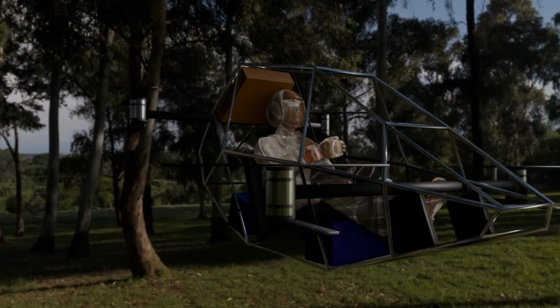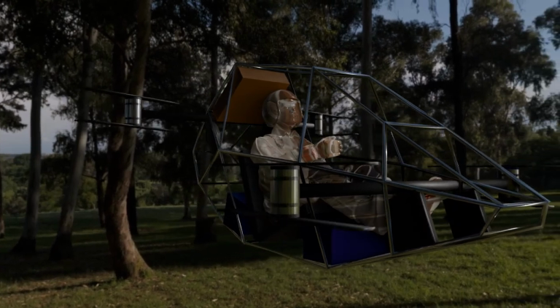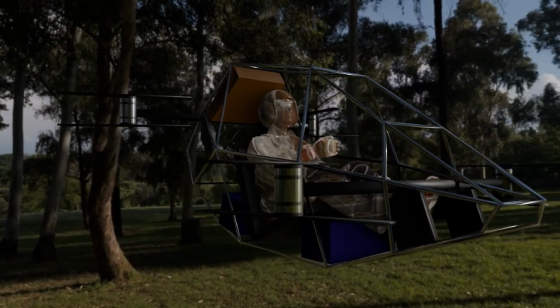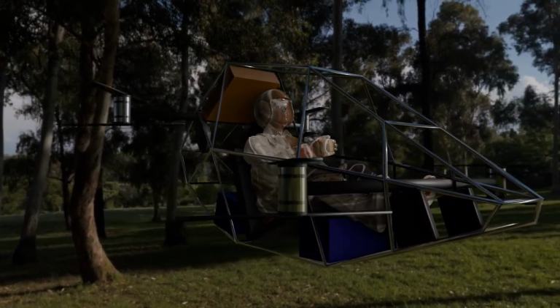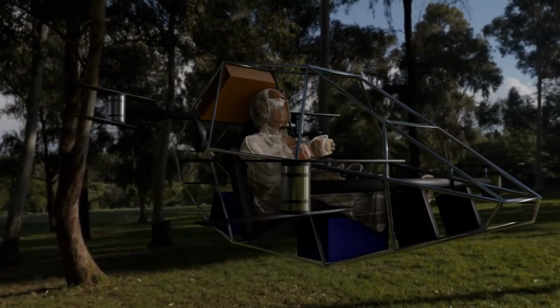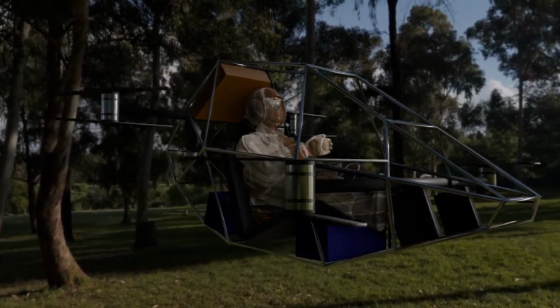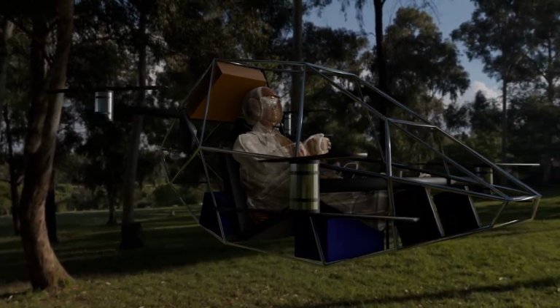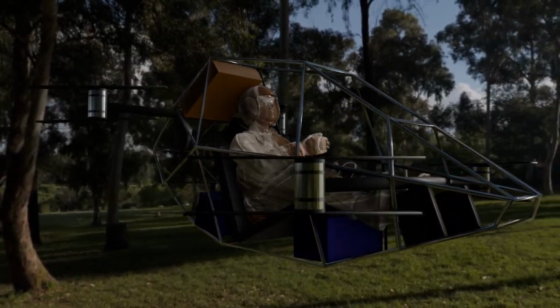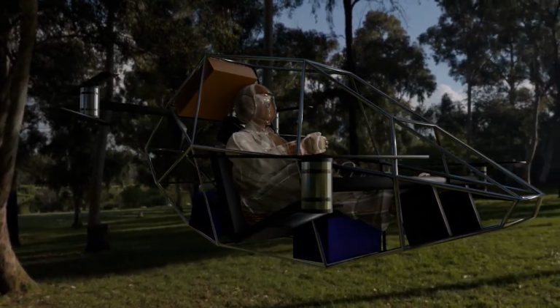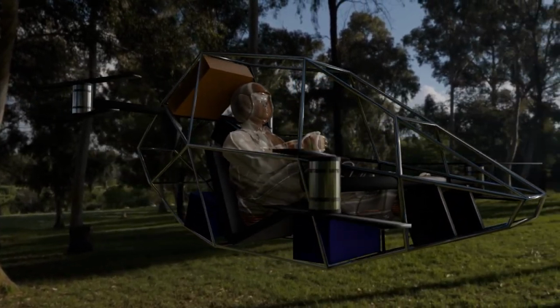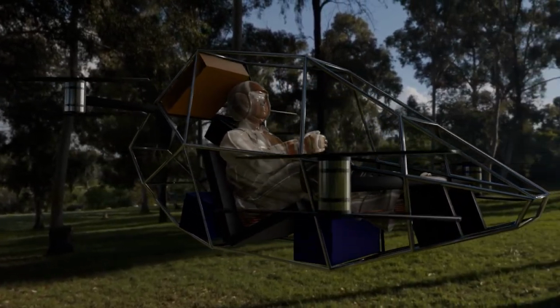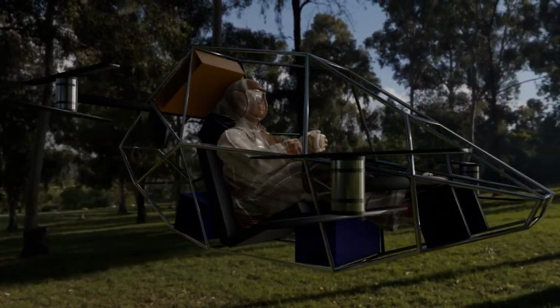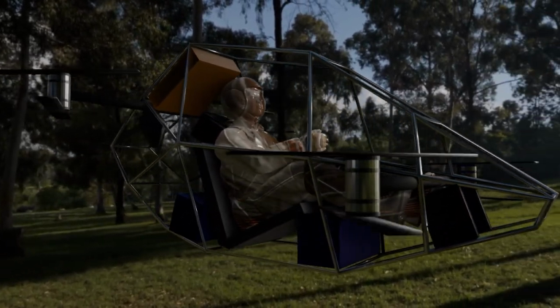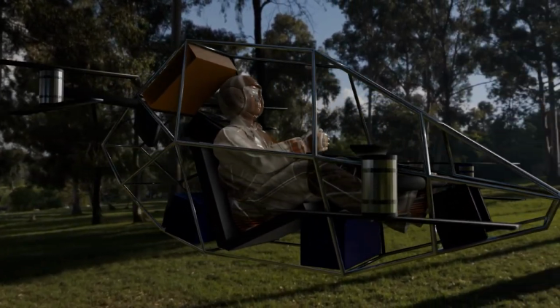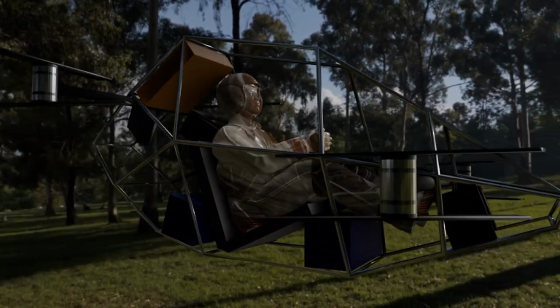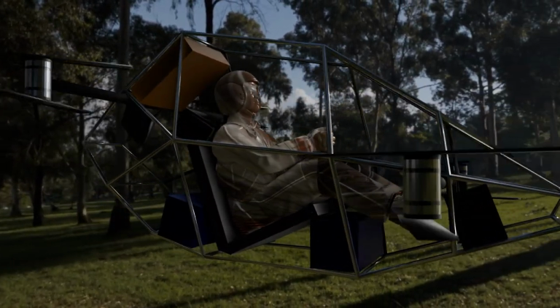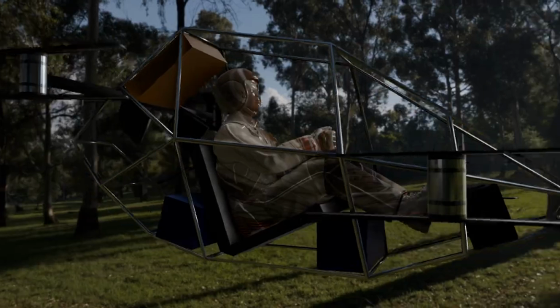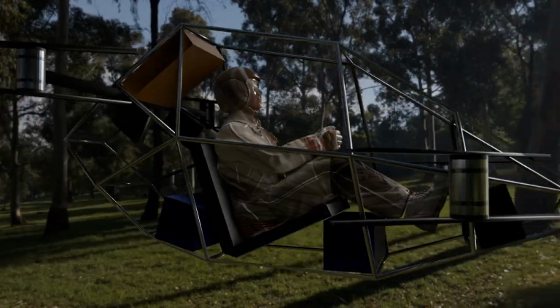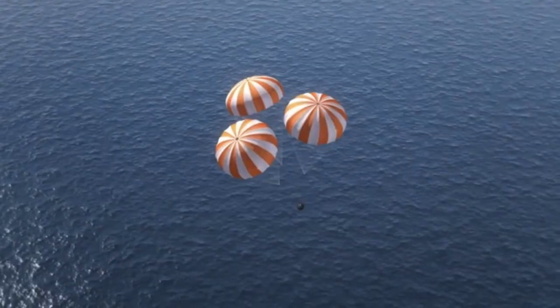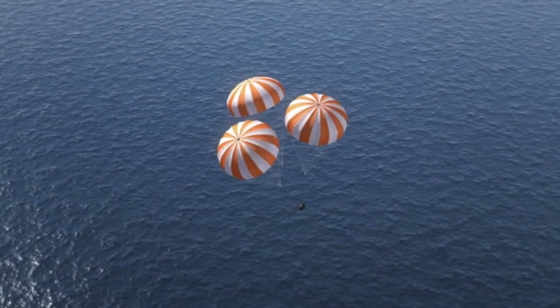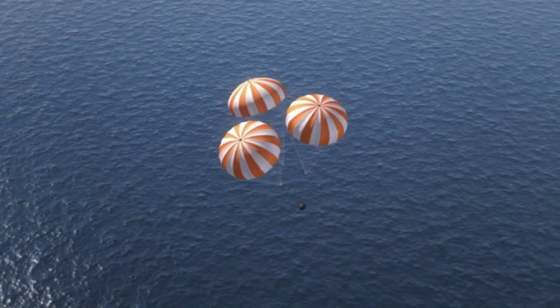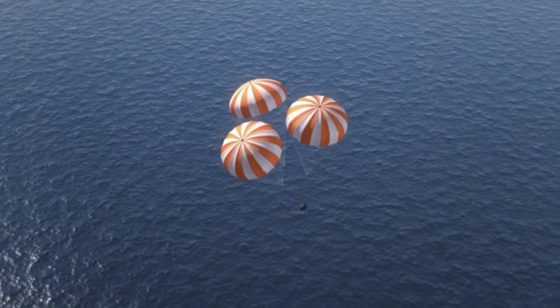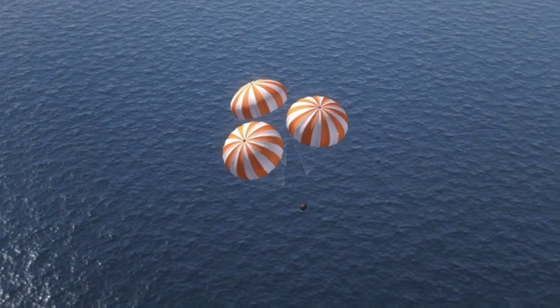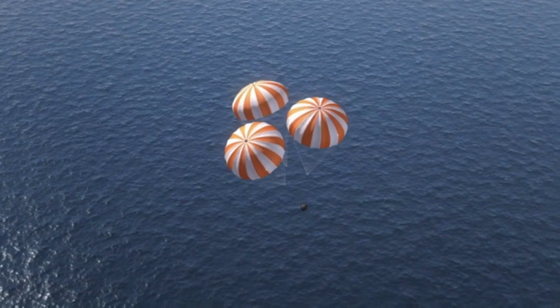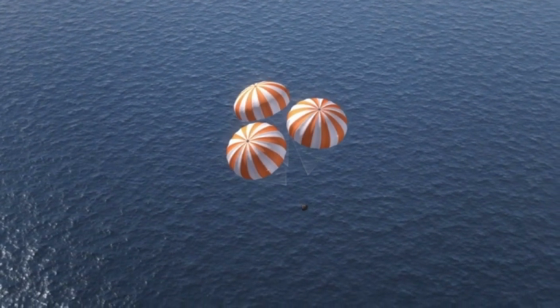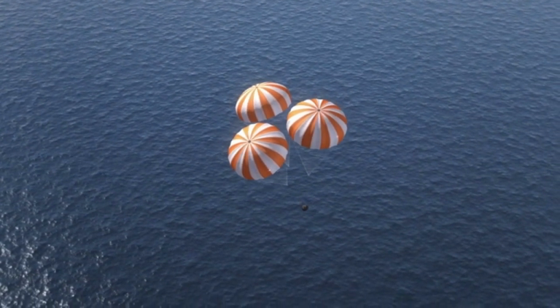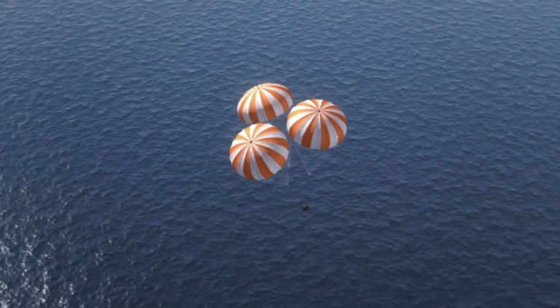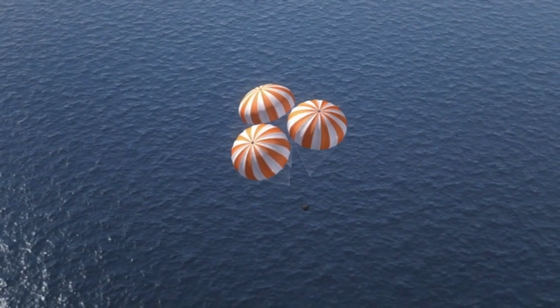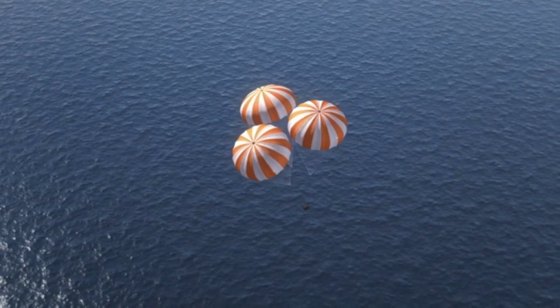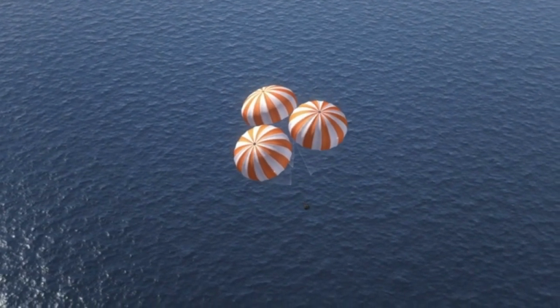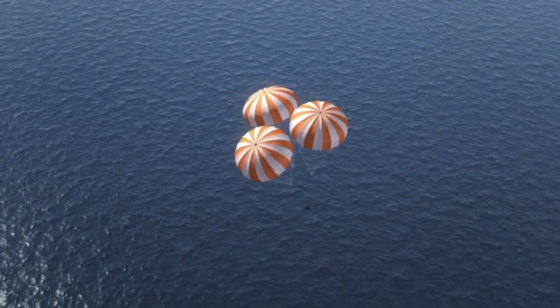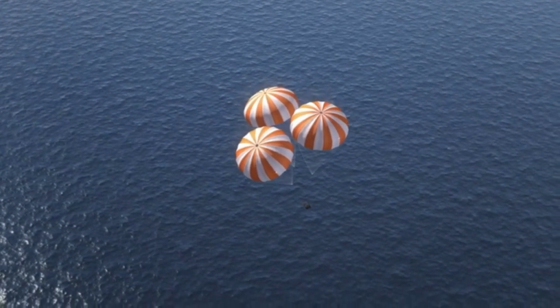But stability isn't the only concern. For safety, we've integrated an emergency parachute system. This parachute is designed to deploy automatically in the unlikely event of a critical failure.